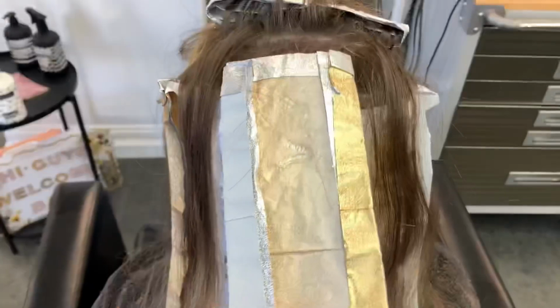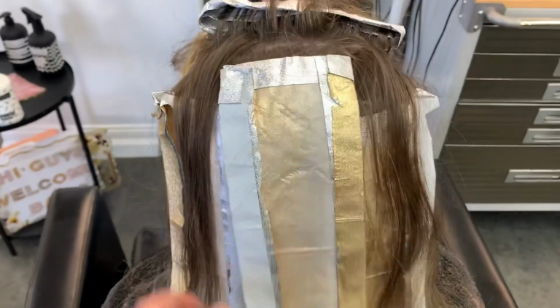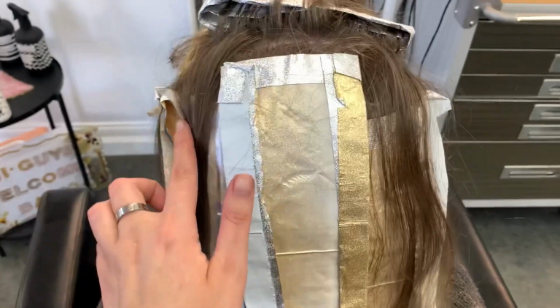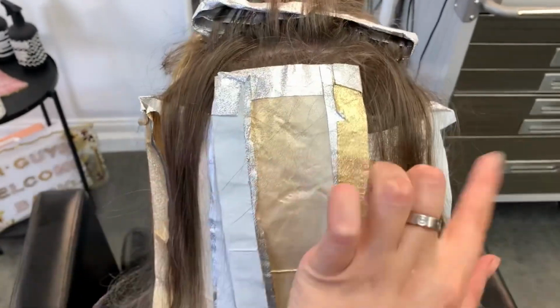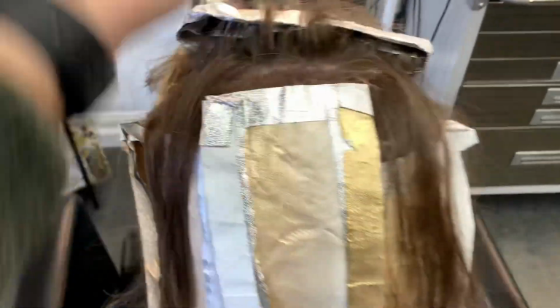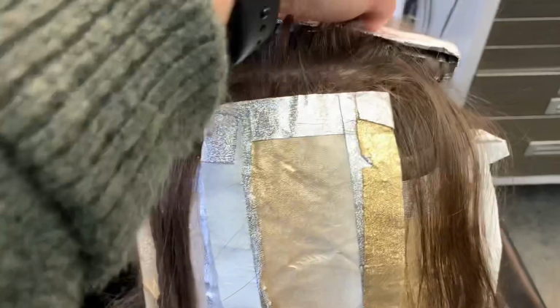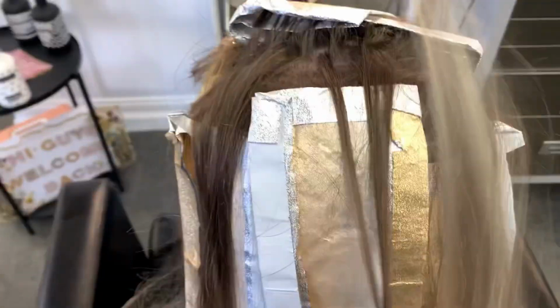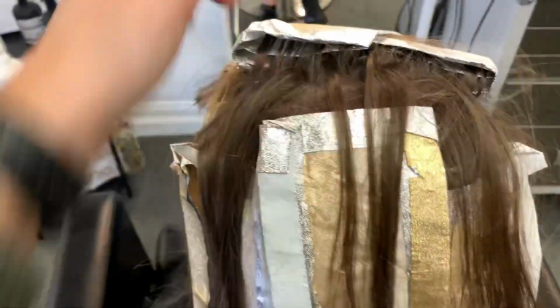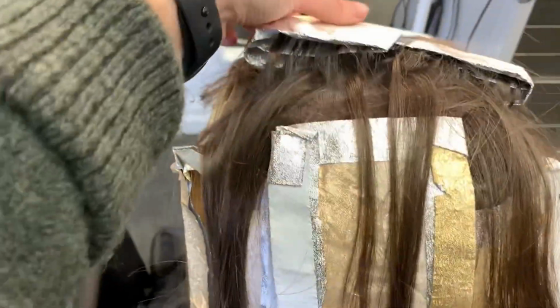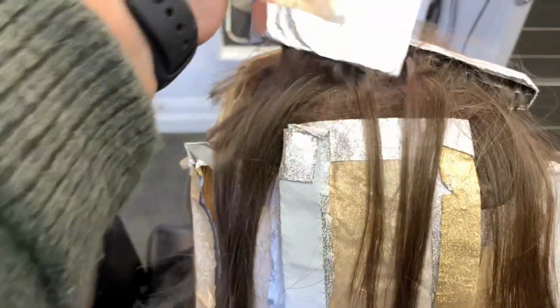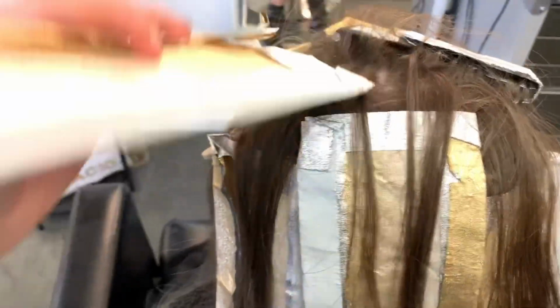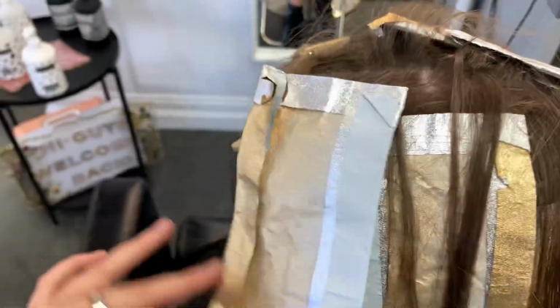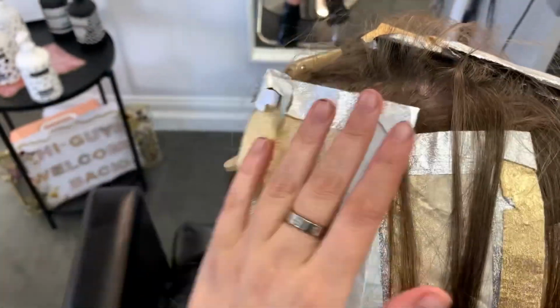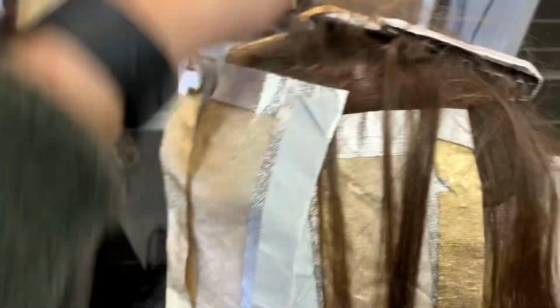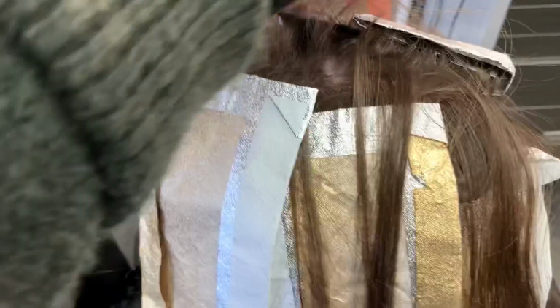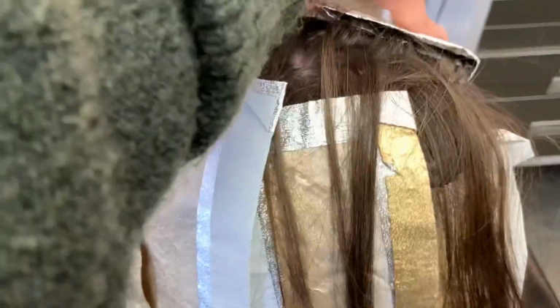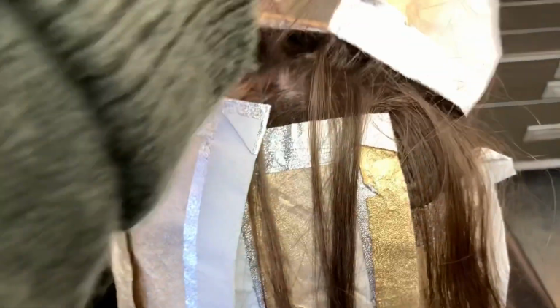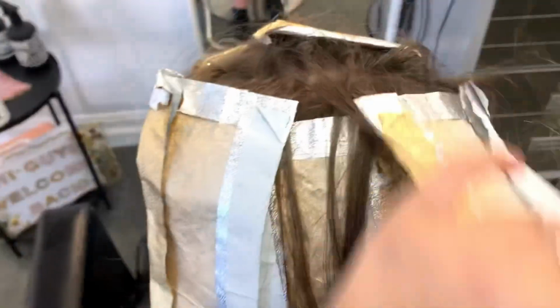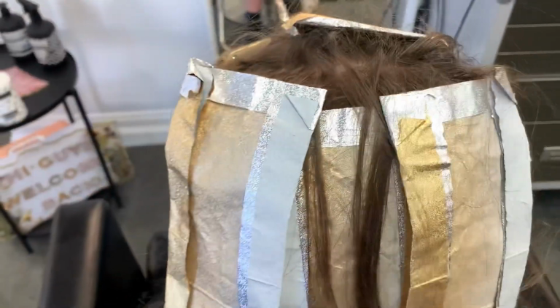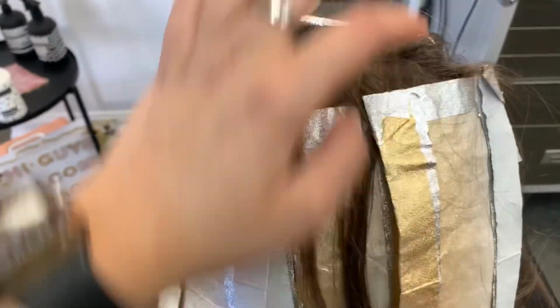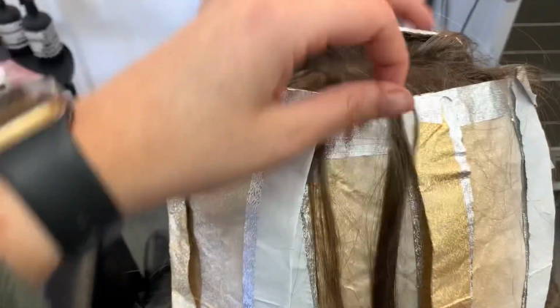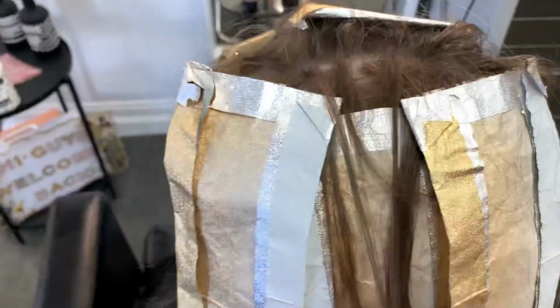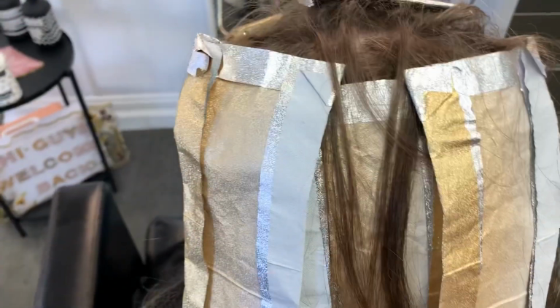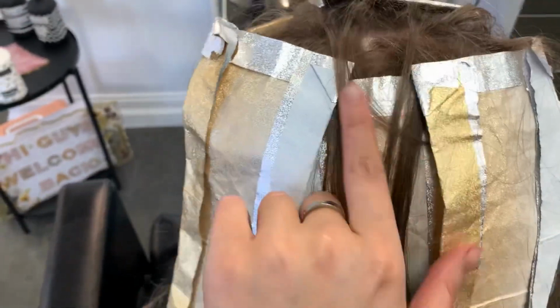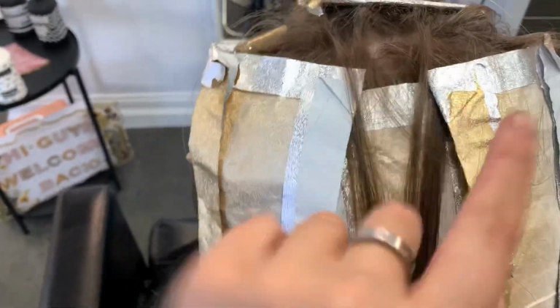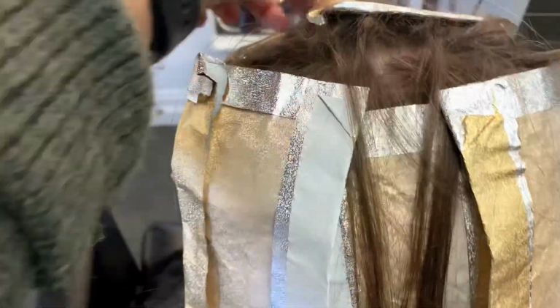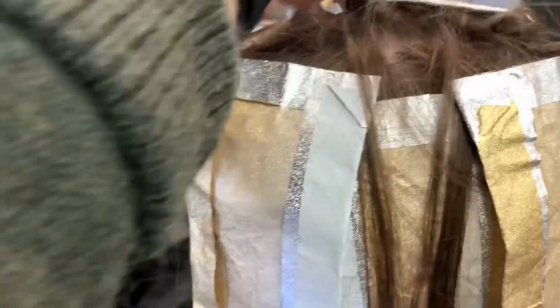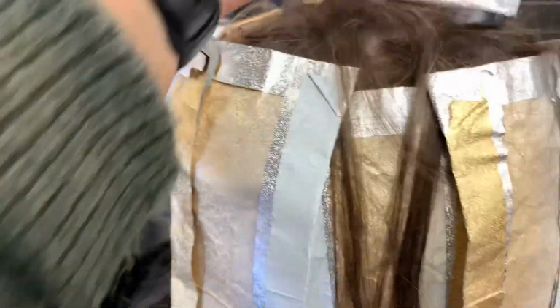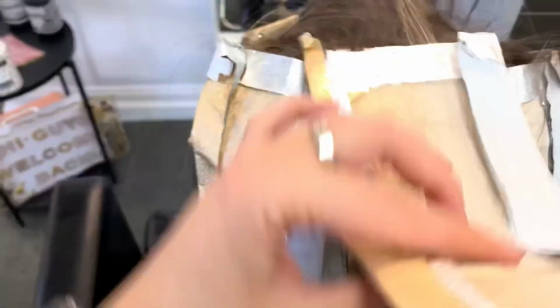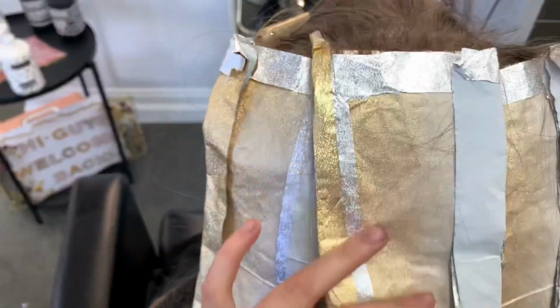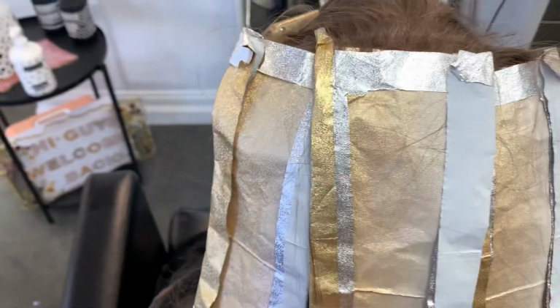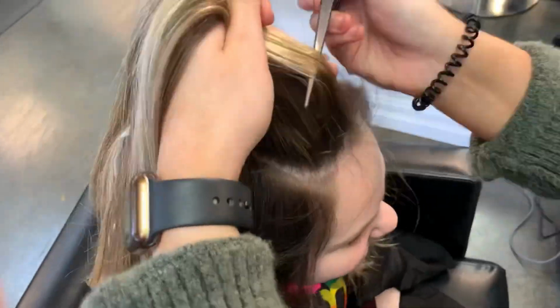You can see that I'm pointing to the dark pieces — this is going to give us really nice pops of depth throughout the hair and make the blonde pop really well. This is why I like to do a bricklay pattern, so that you have these little pops throughout. It makes it so worth it.